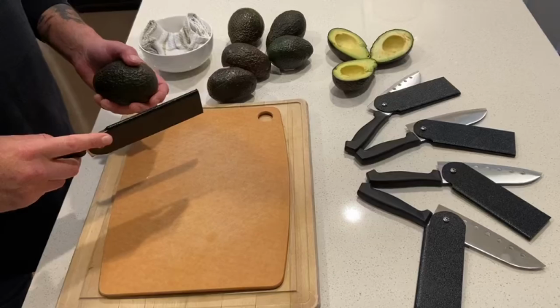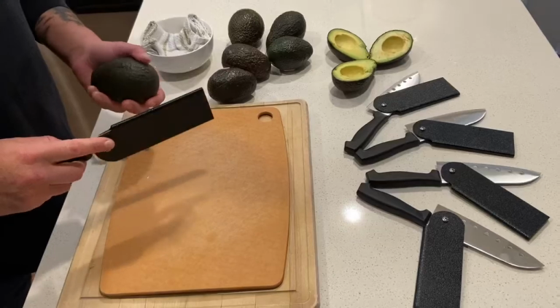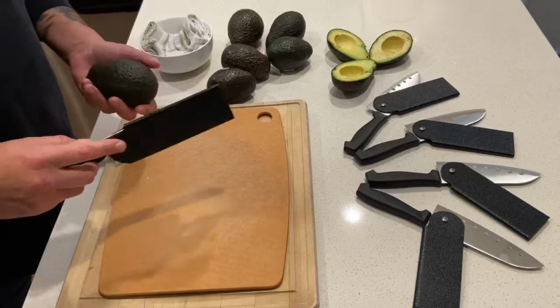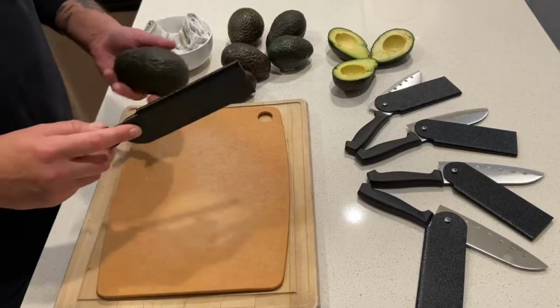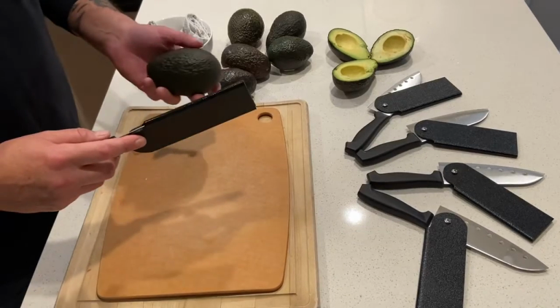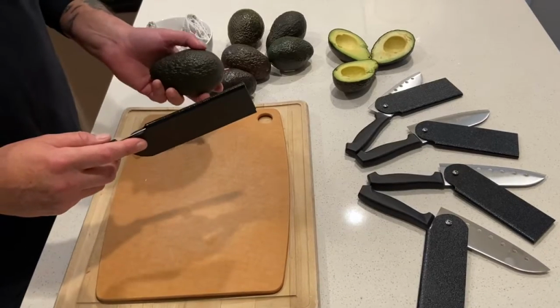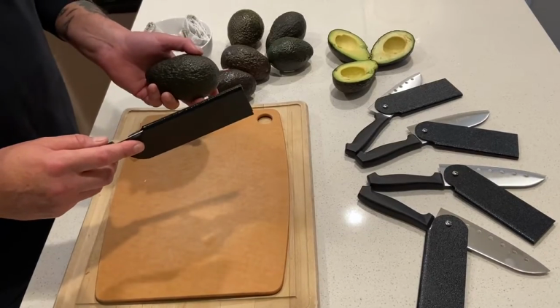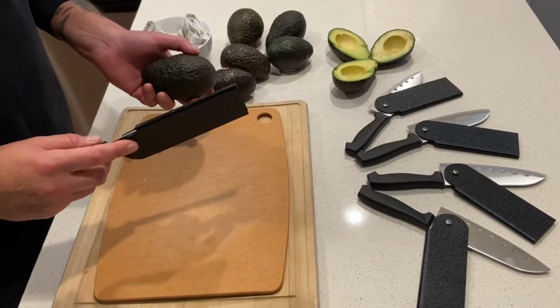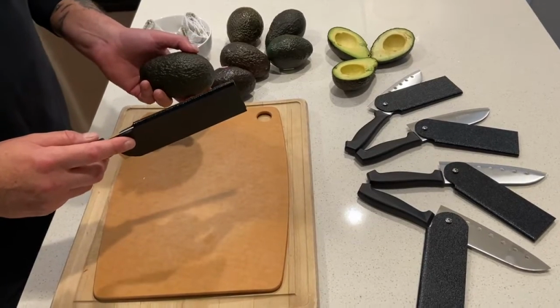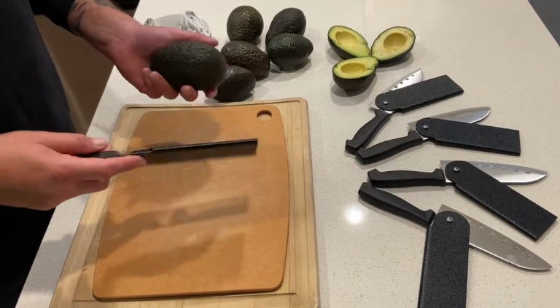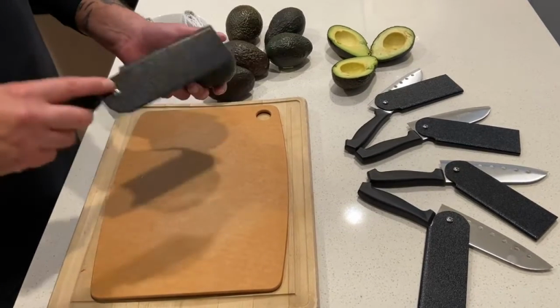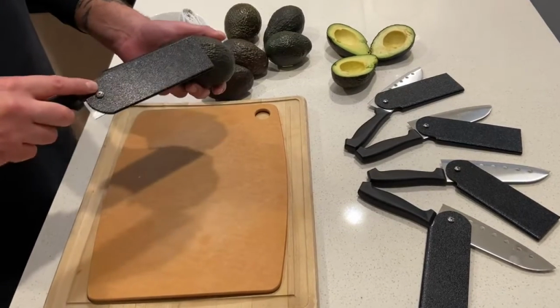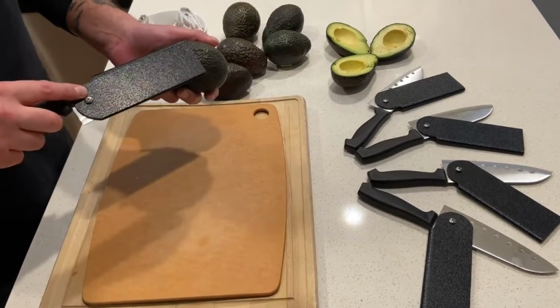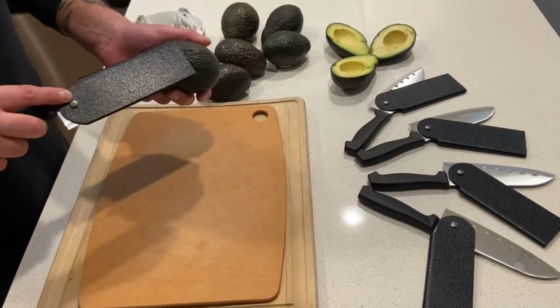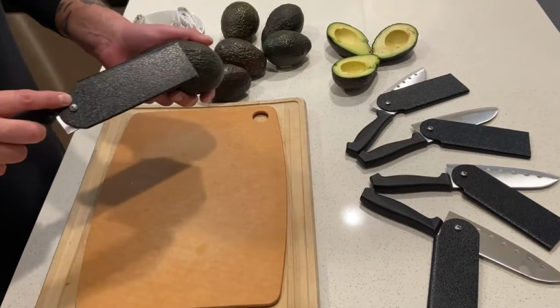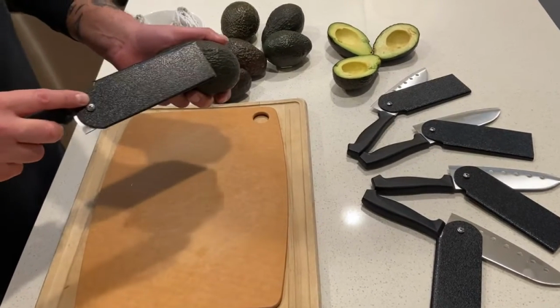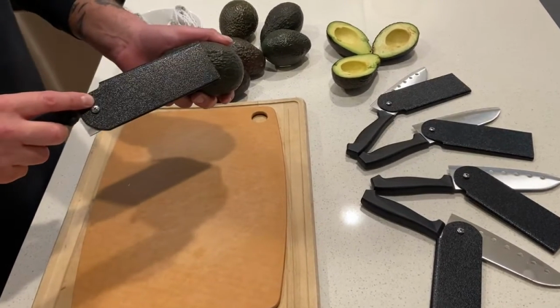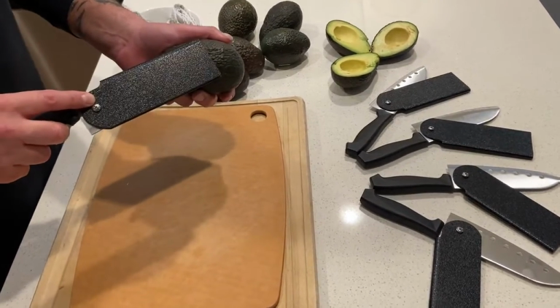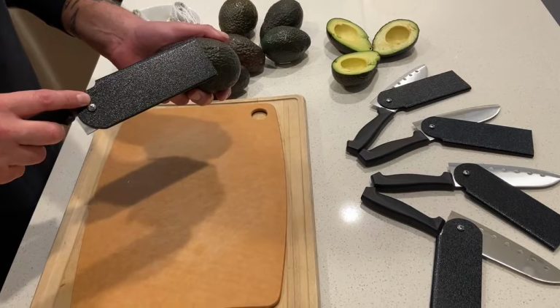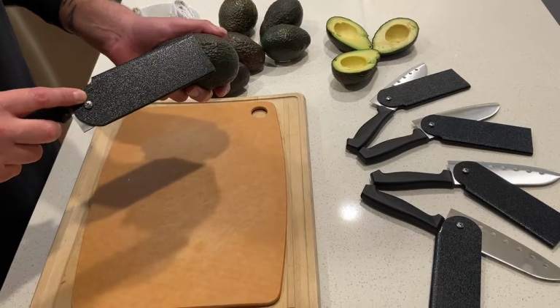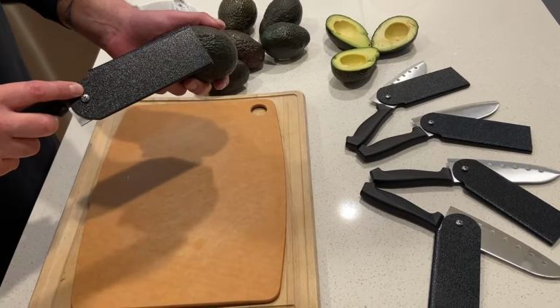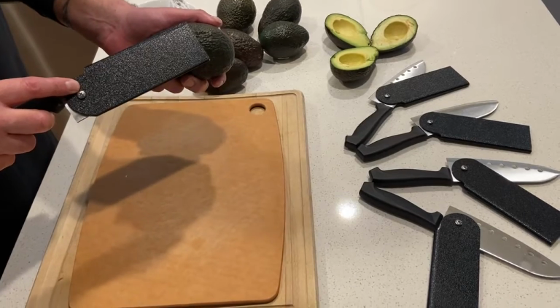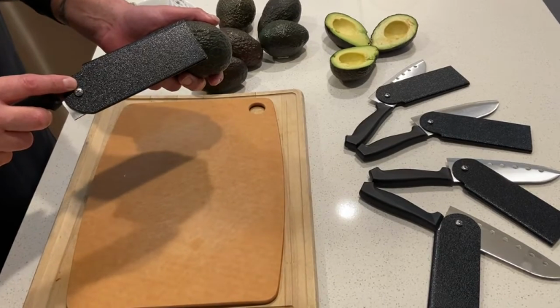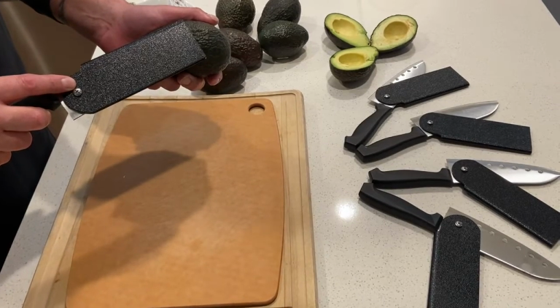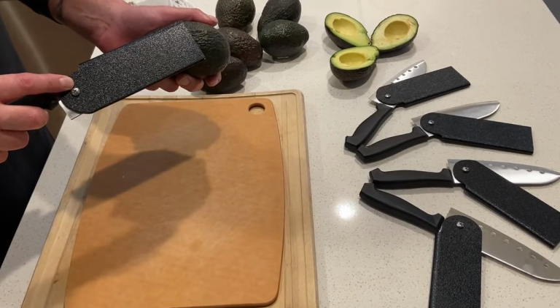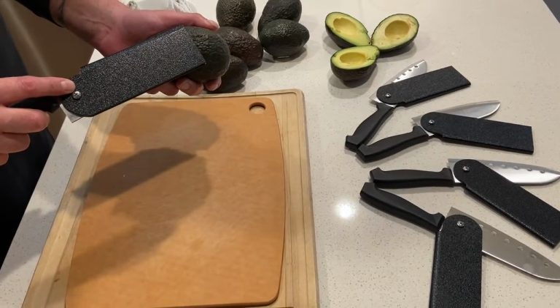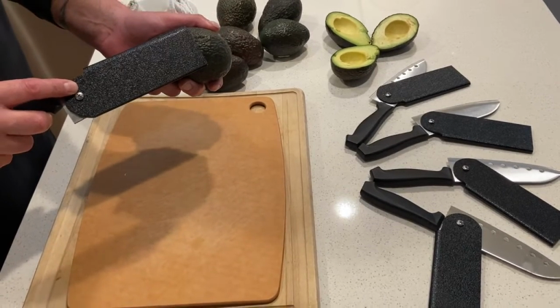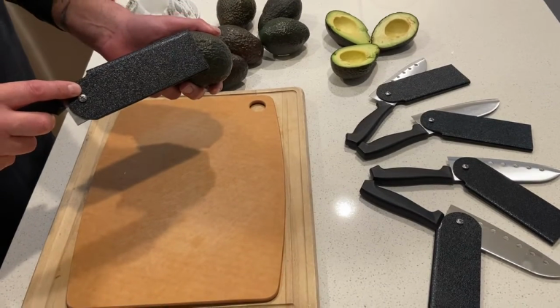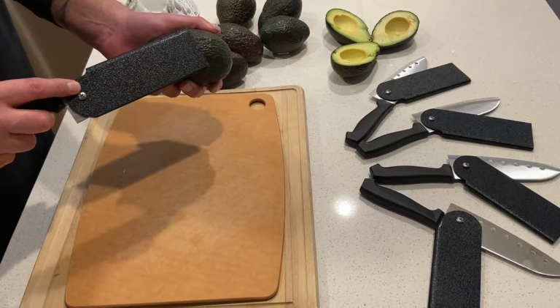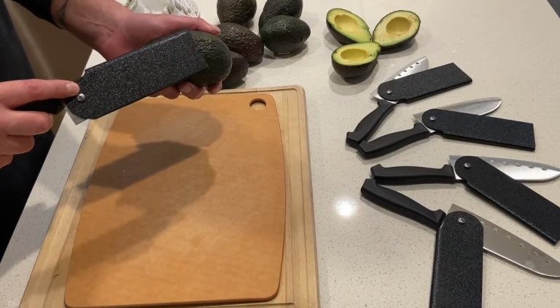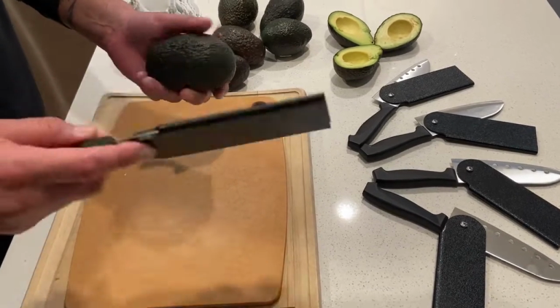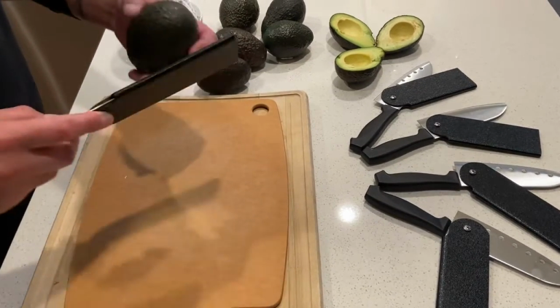Meet the new Cotto knife. It helps taking the seed out of the avocado — fun, easy and effective. Let me demonstrate.